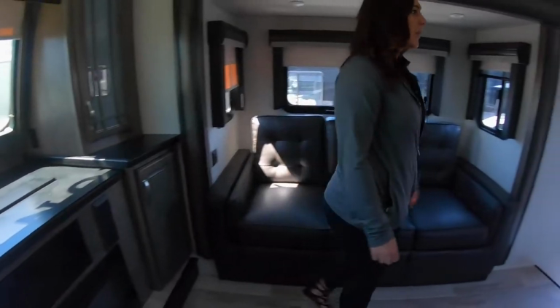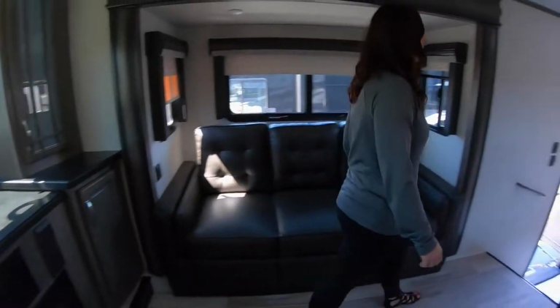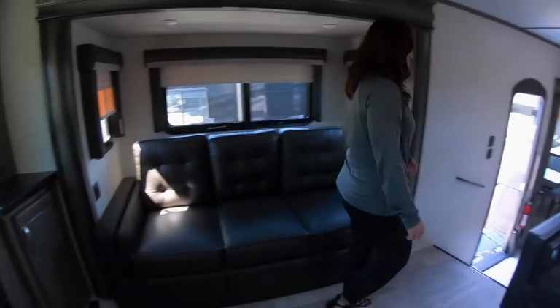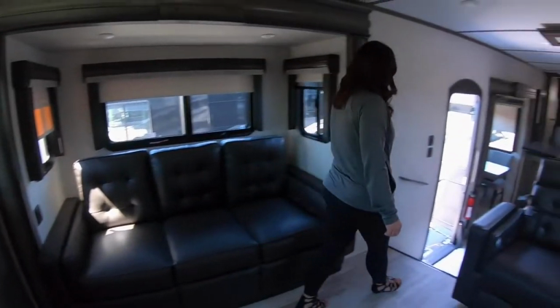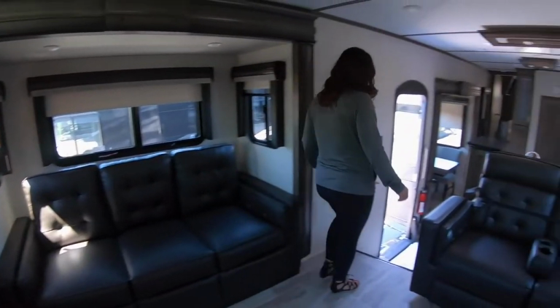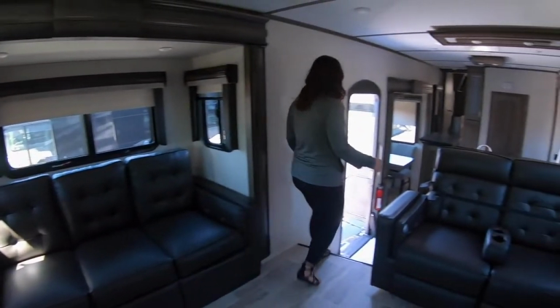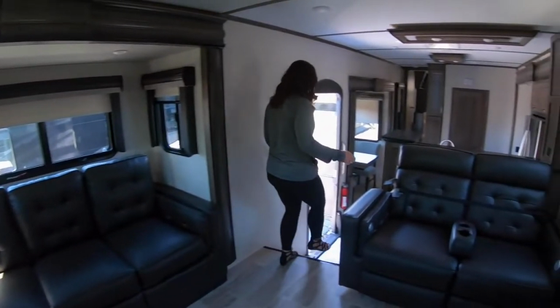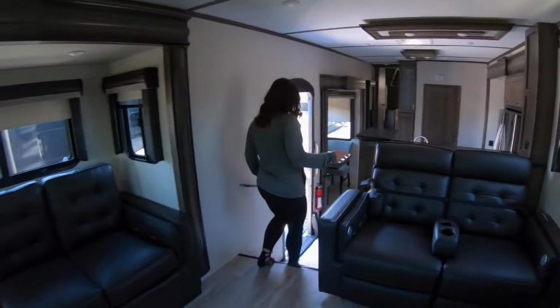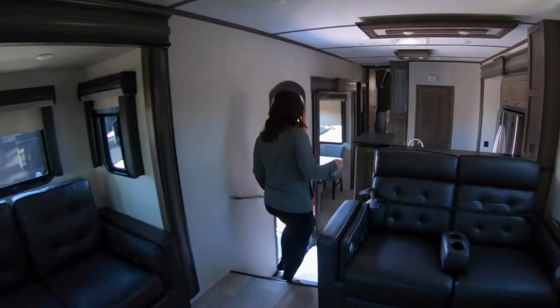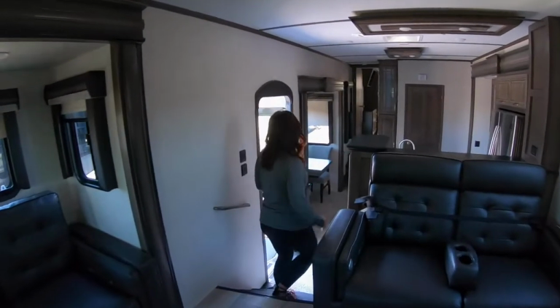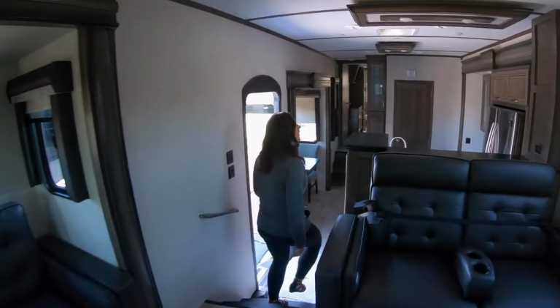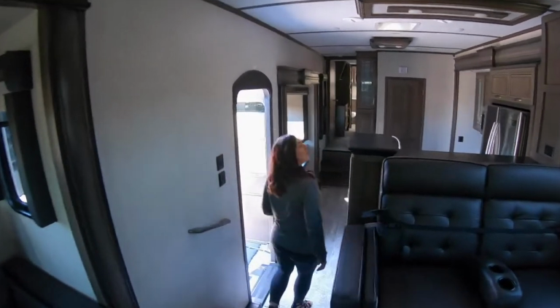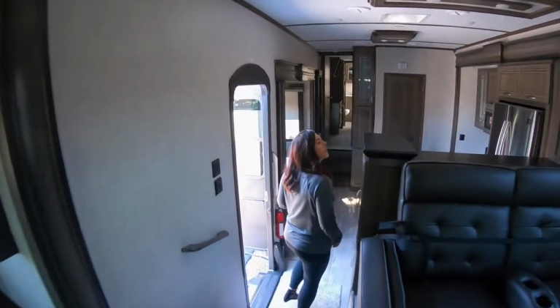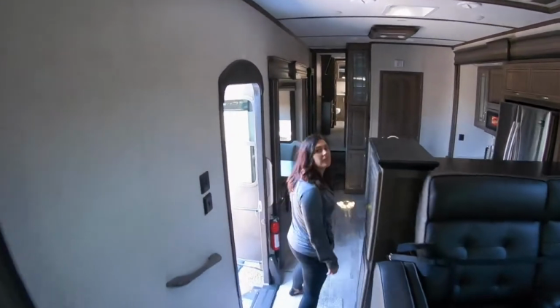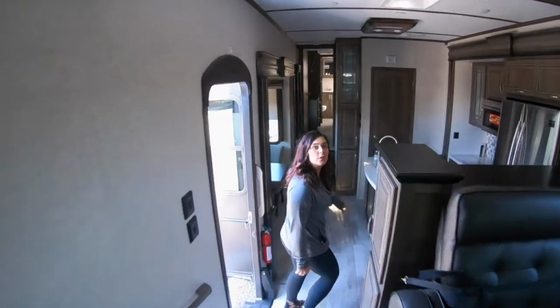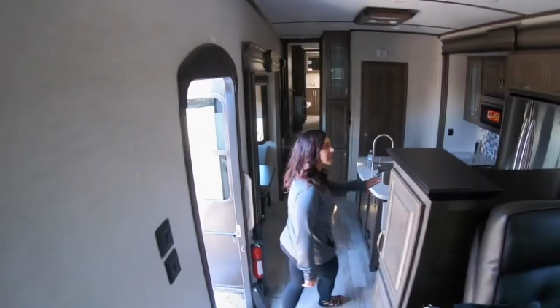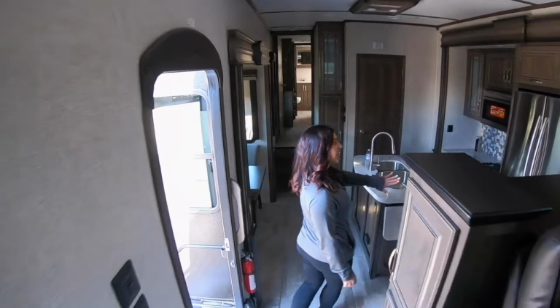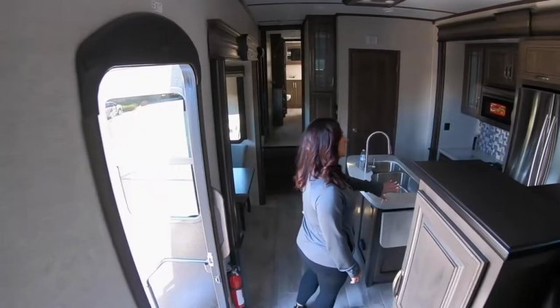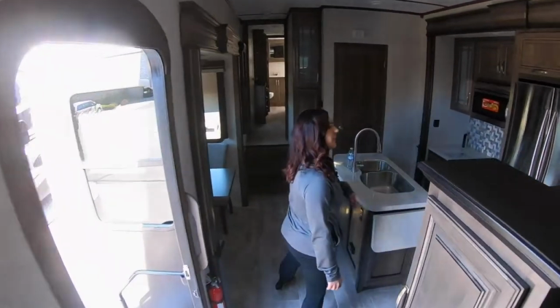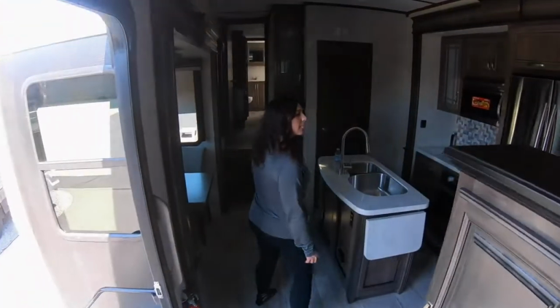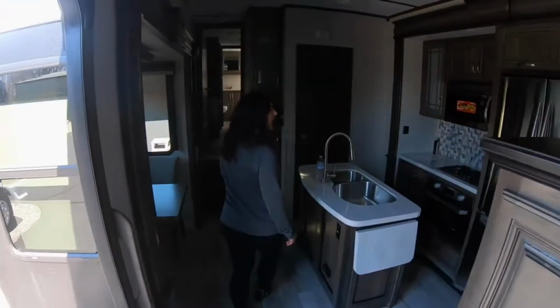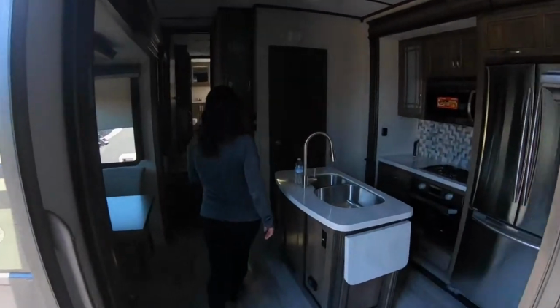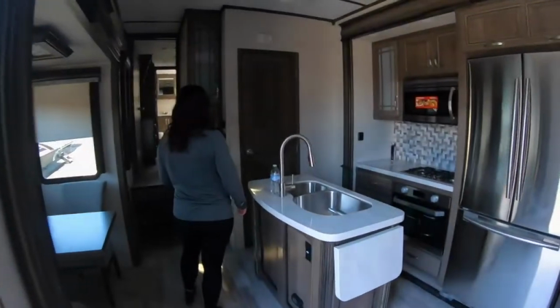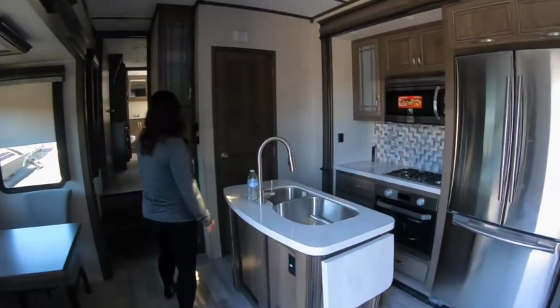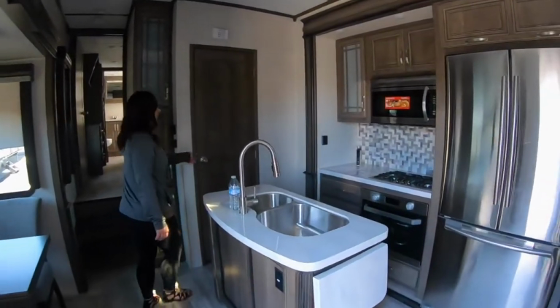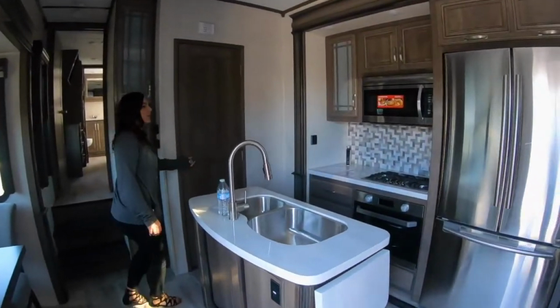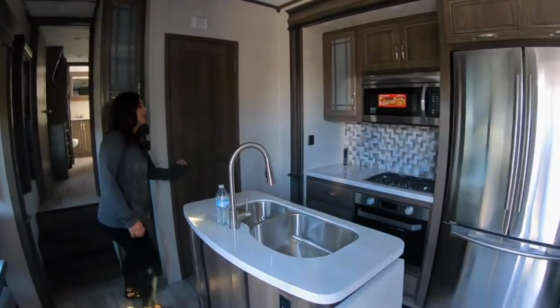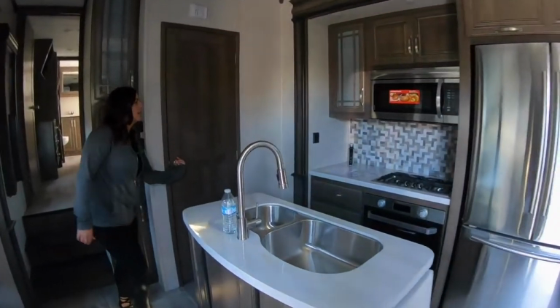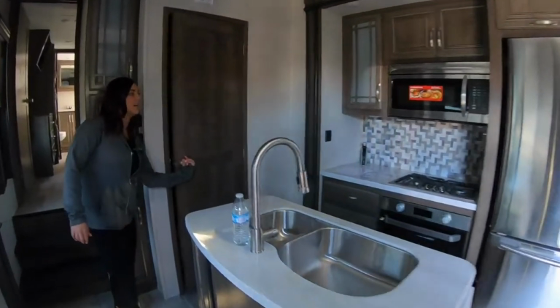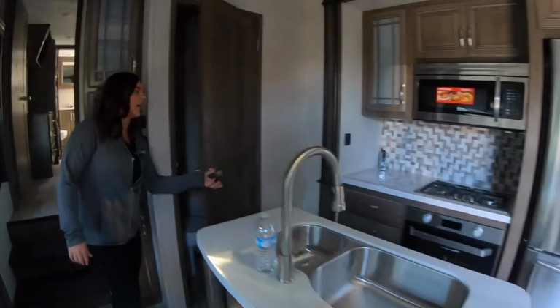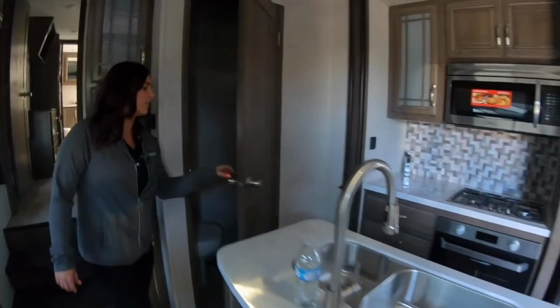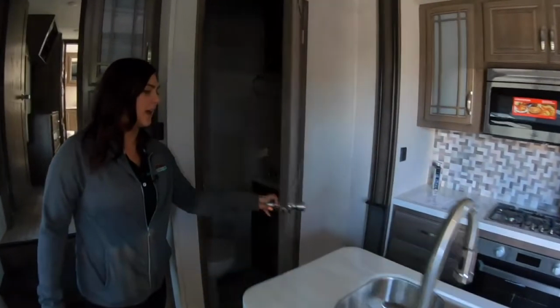Back here in the kitchen, you have the full-size fridge. And then we also have a half bath.